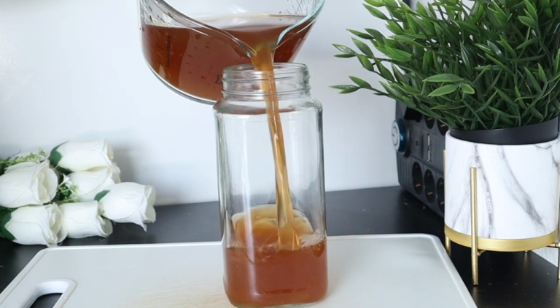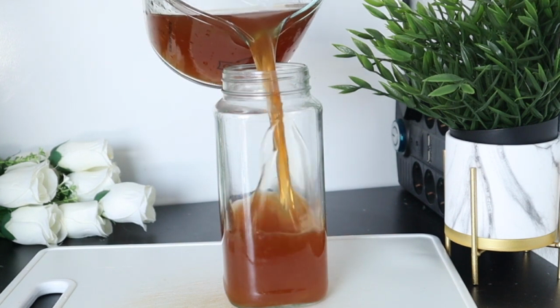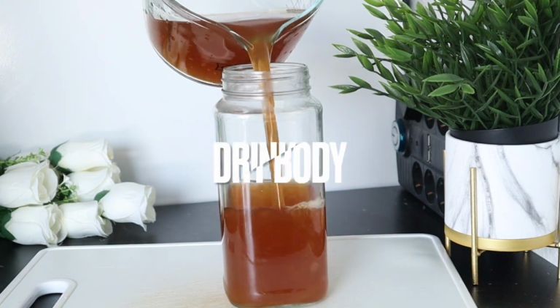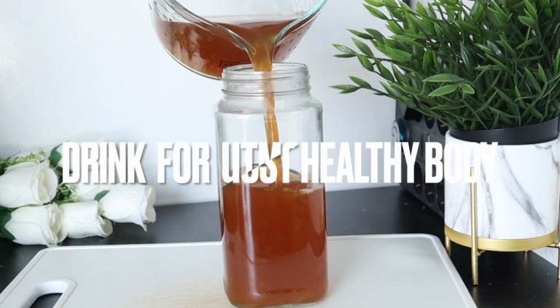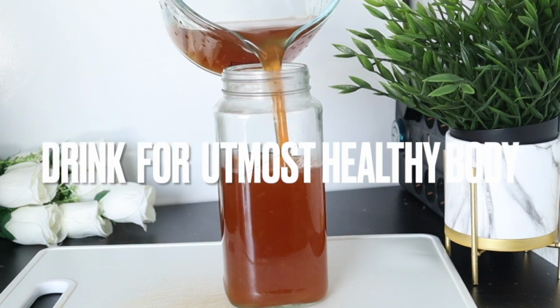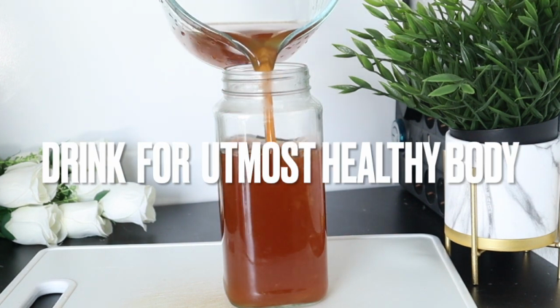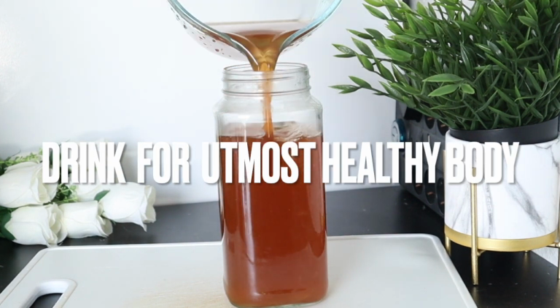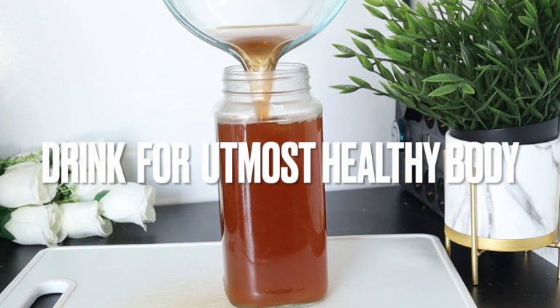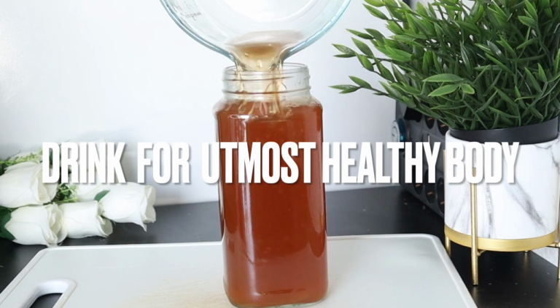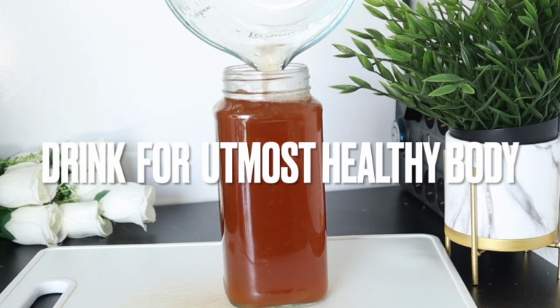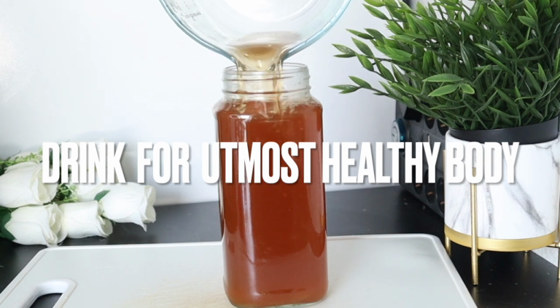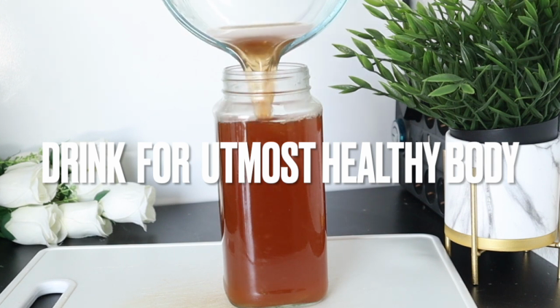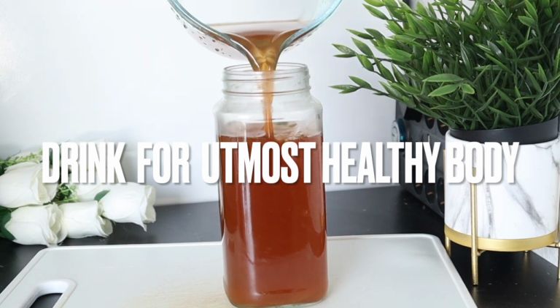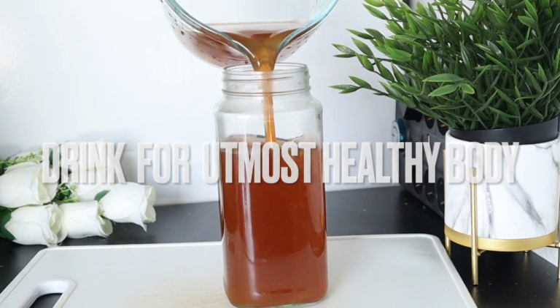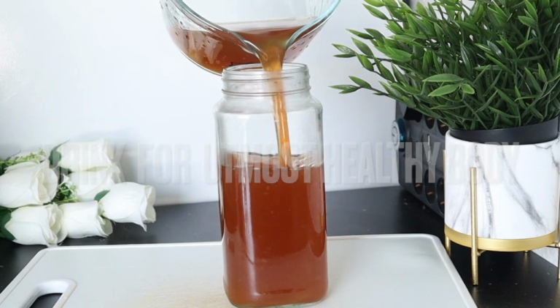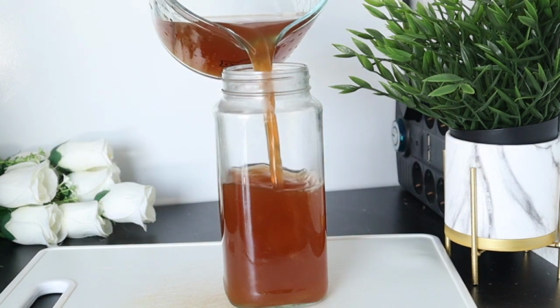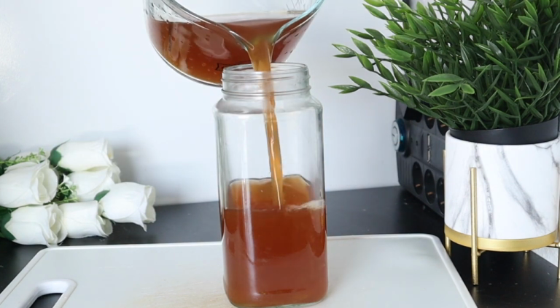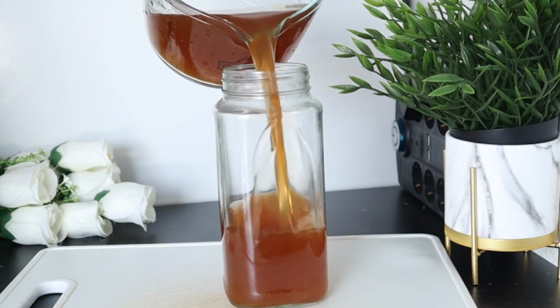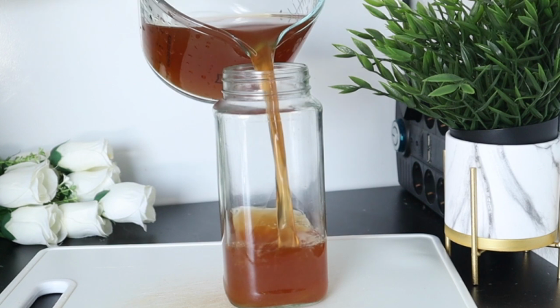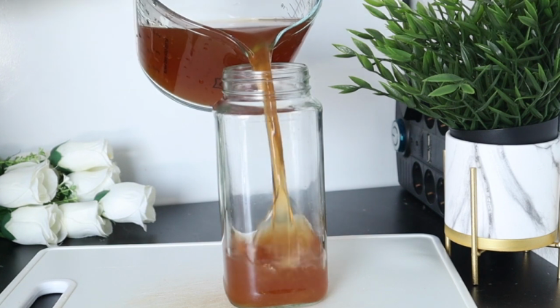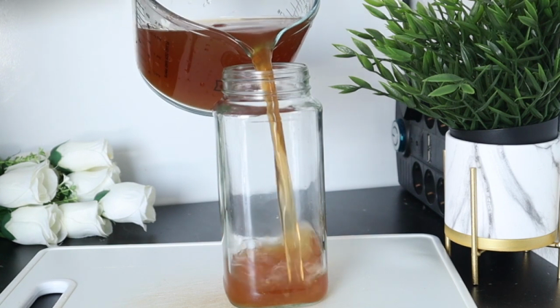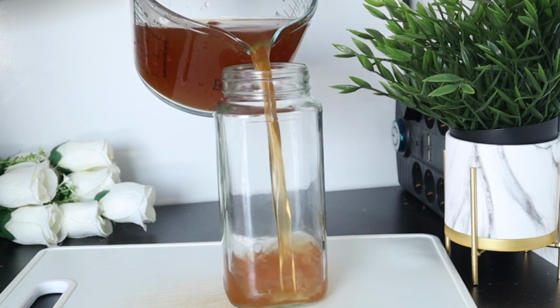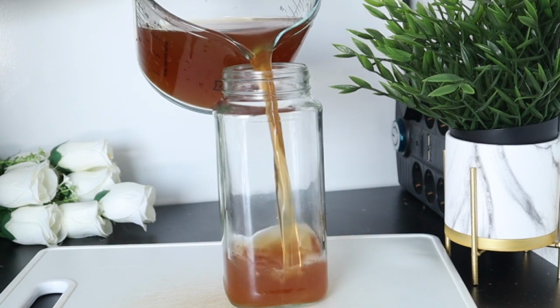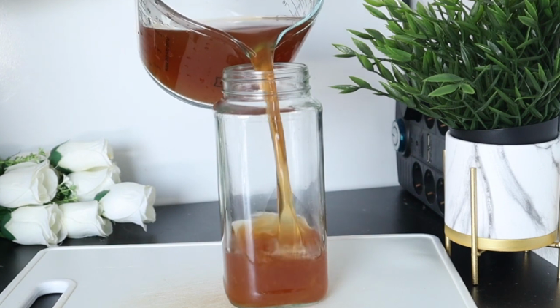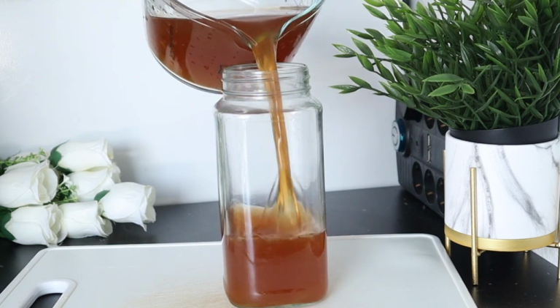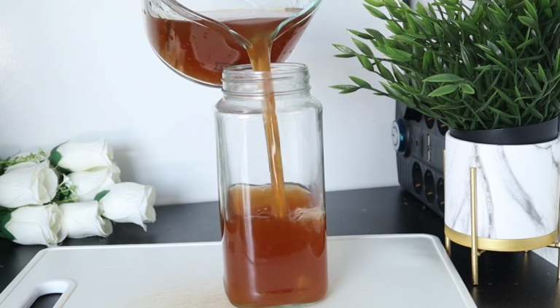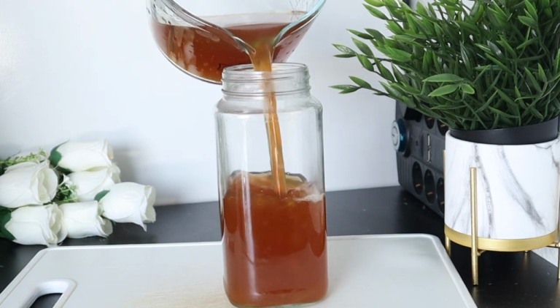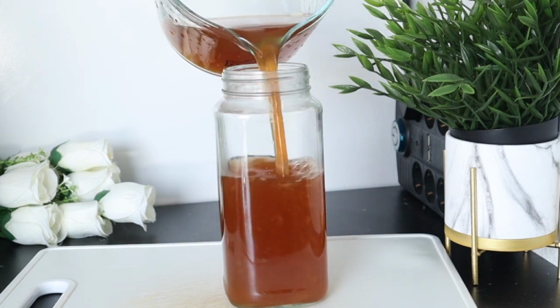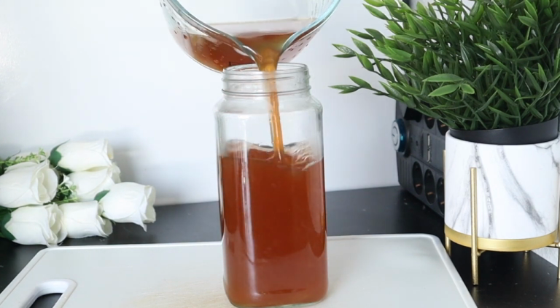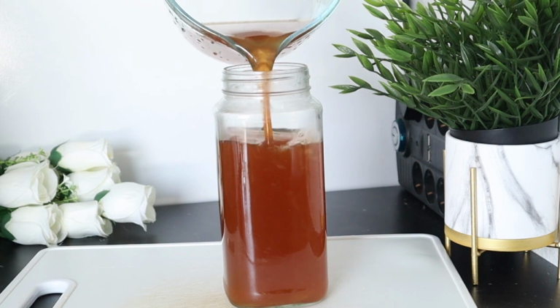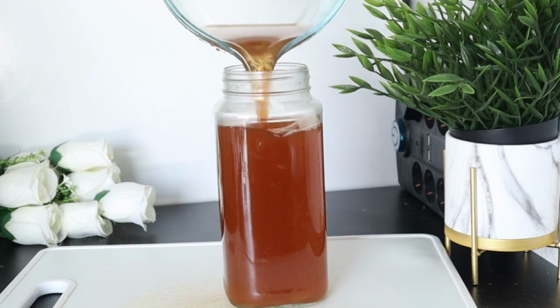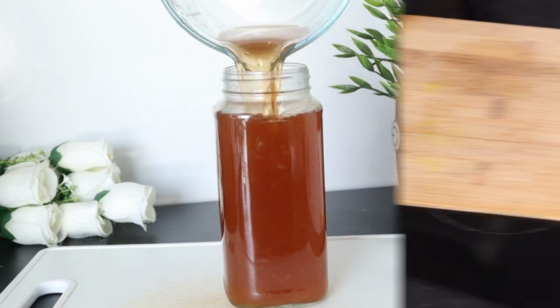This tea is excellent to prevent free radicals and help in the elimination of harmful toxins. It will also help to relieve mucus from the lungs, tune the intestines, relieve gas and stimulate the digestive system.